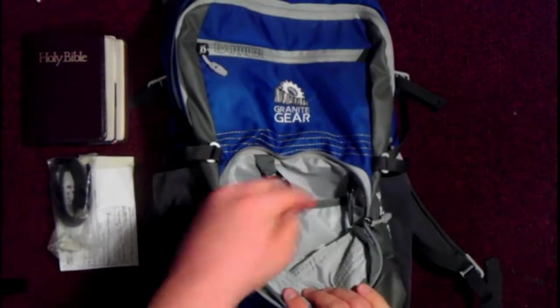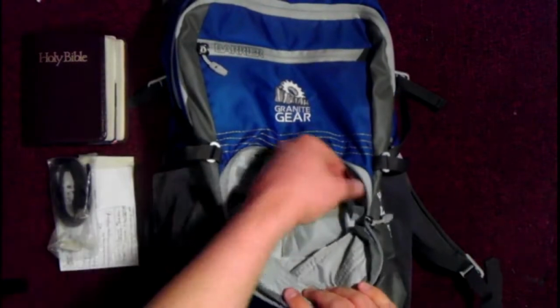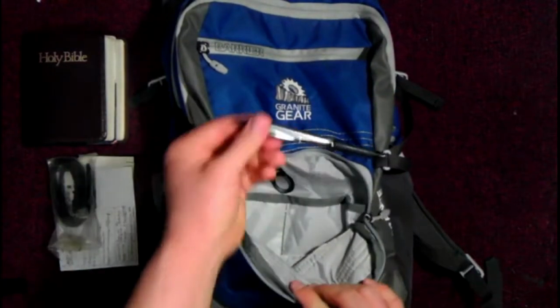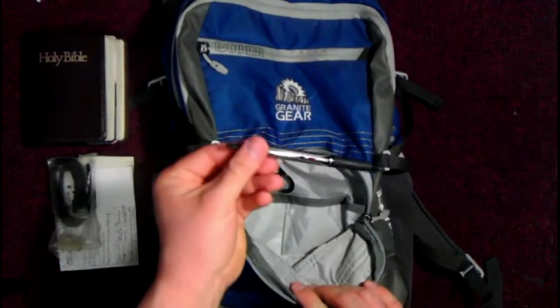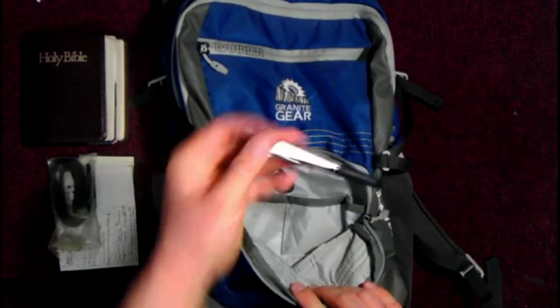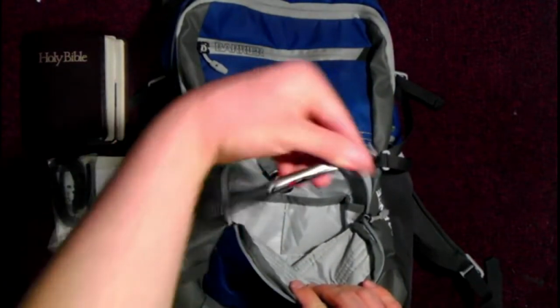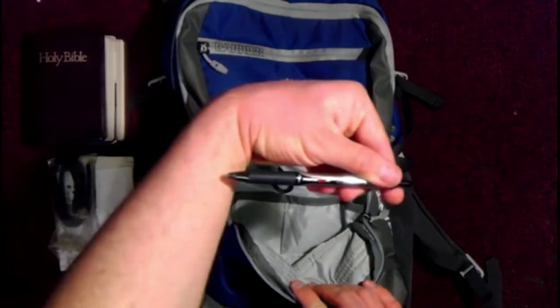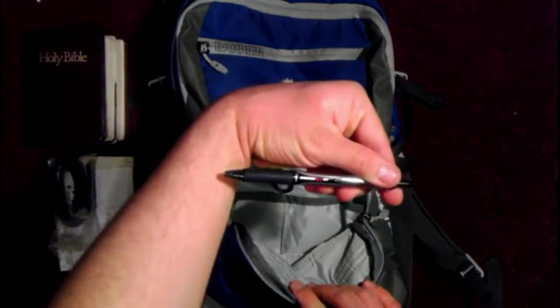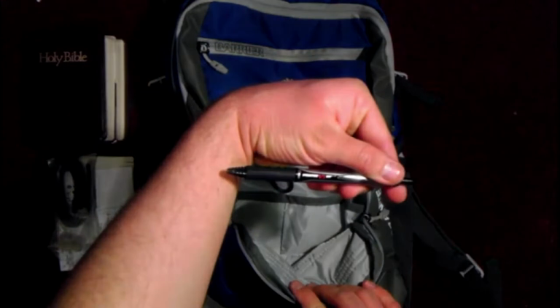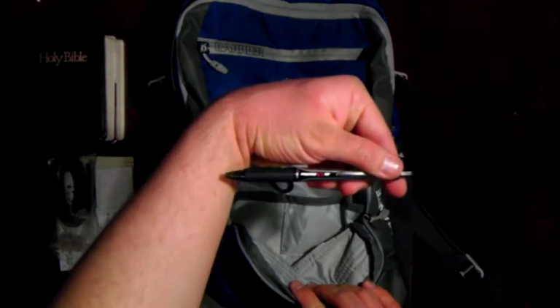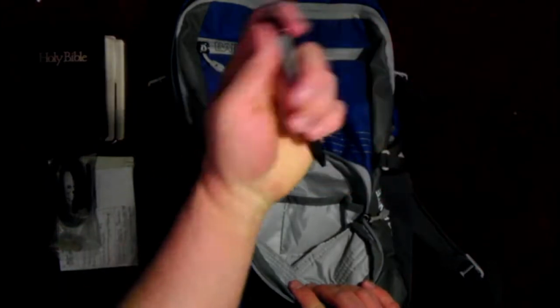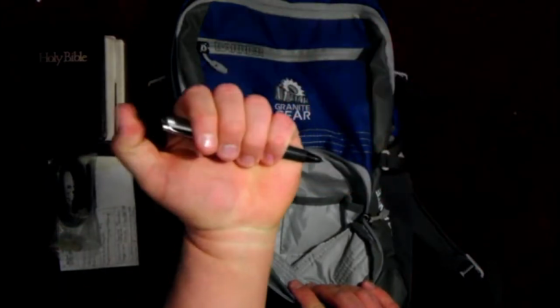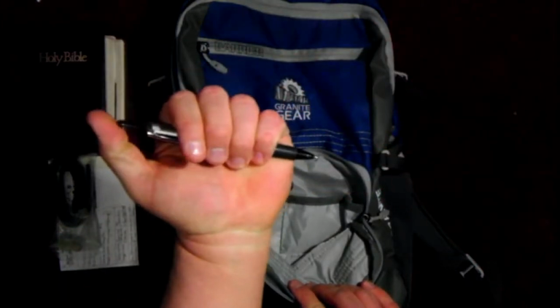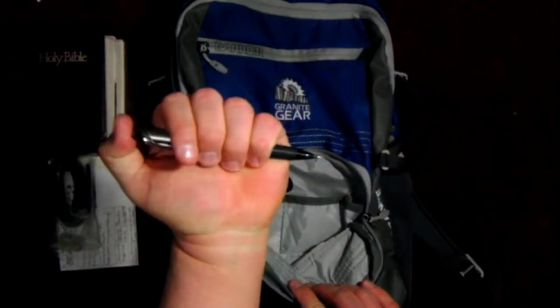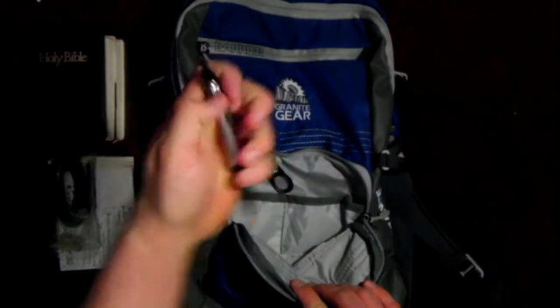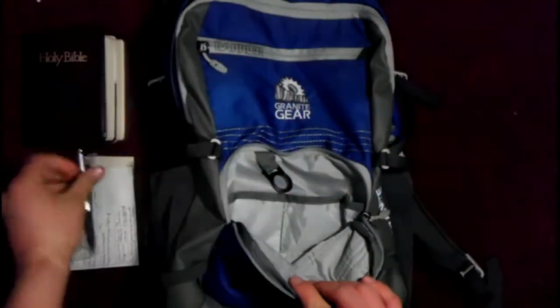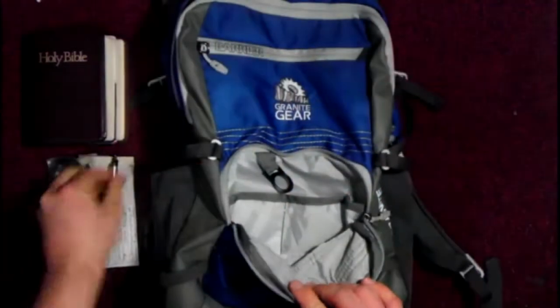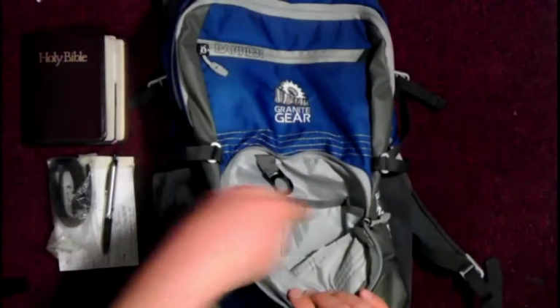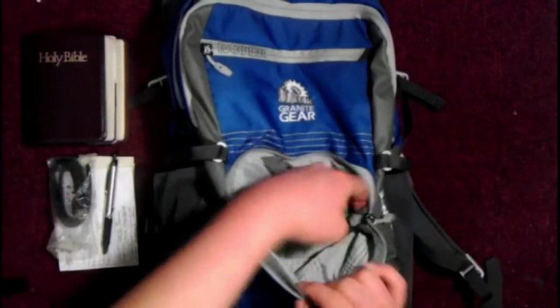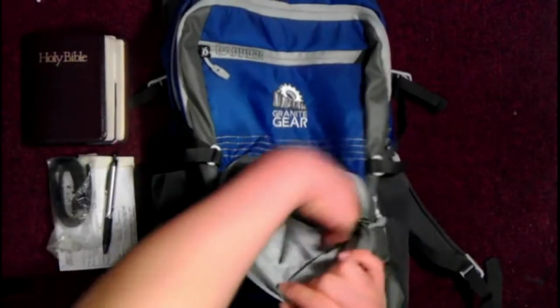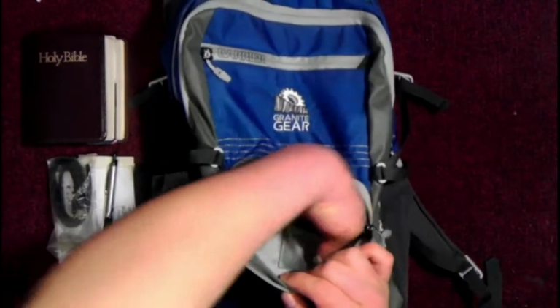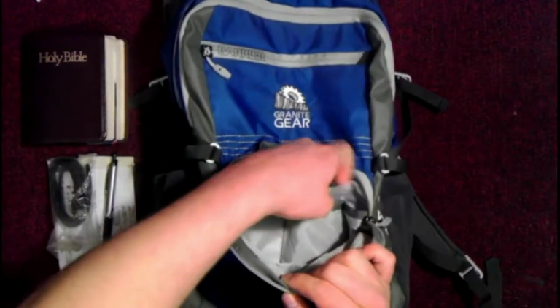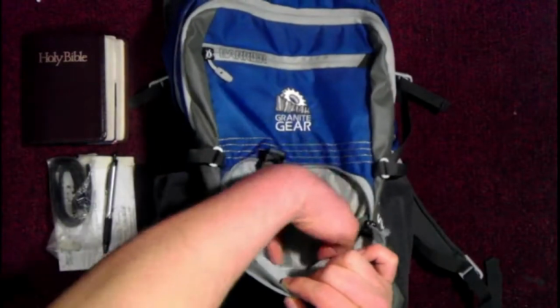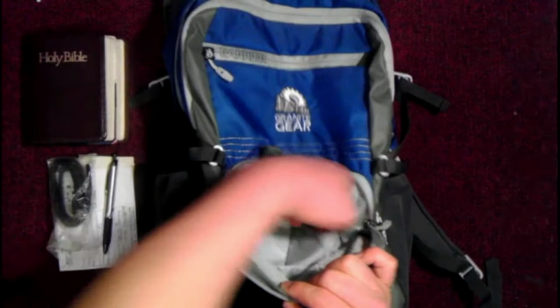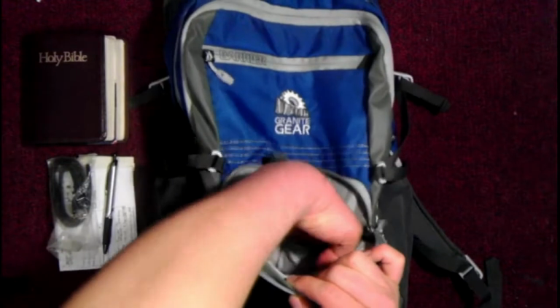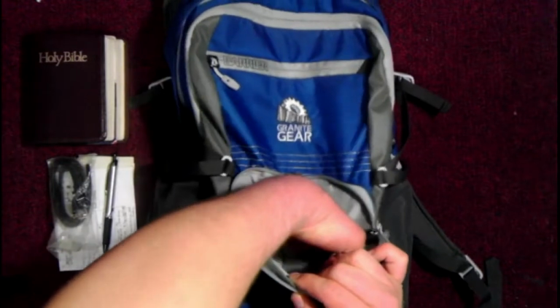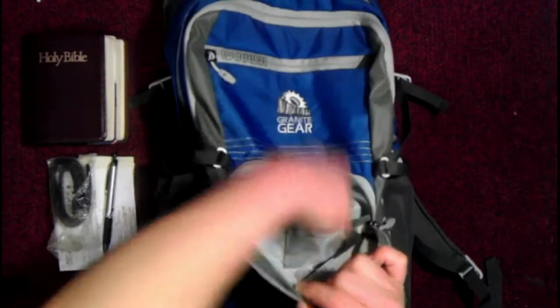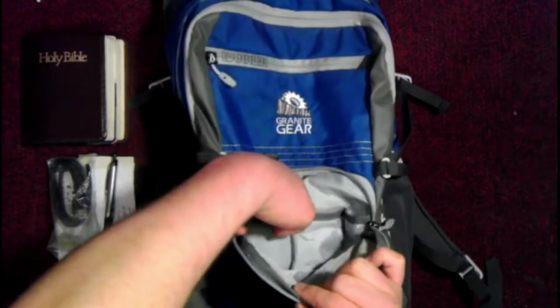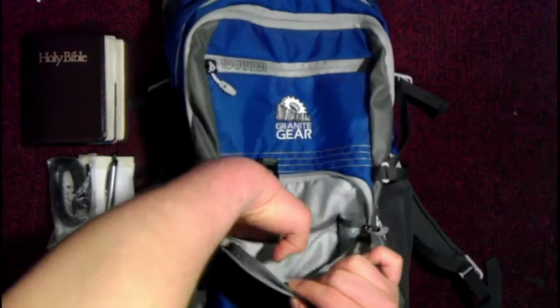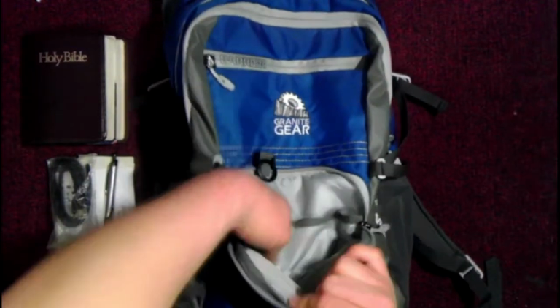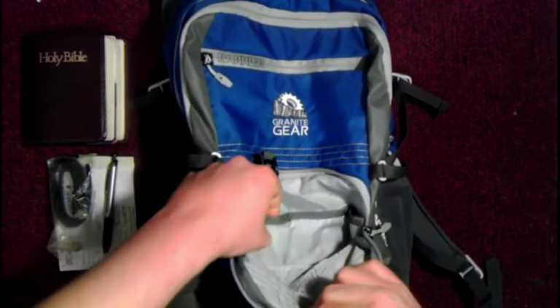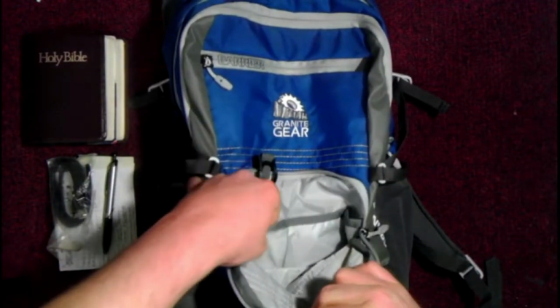I carry this Precise V5RT pen — this is a great pen. Rich, thick black, doesn't create the two lines like a lot of pens do; it creates a single line.